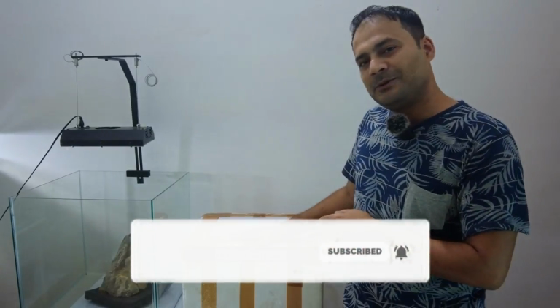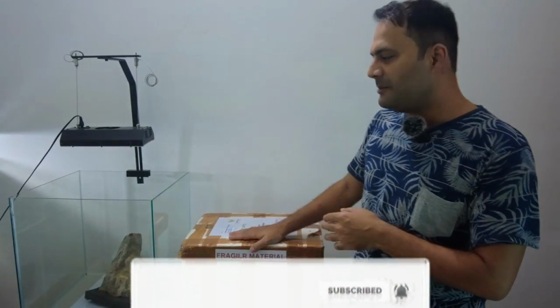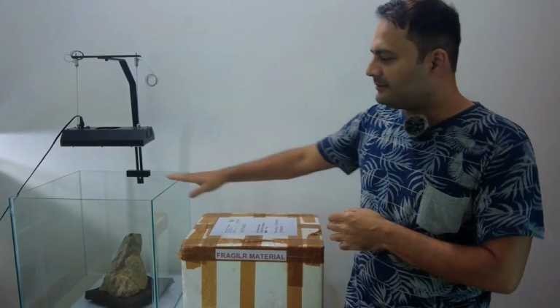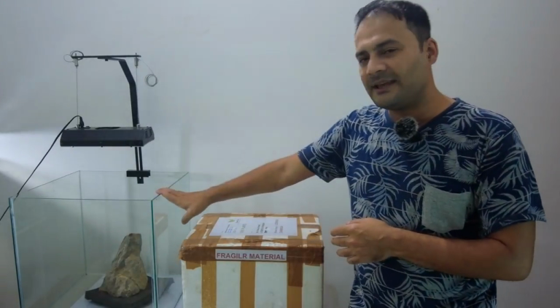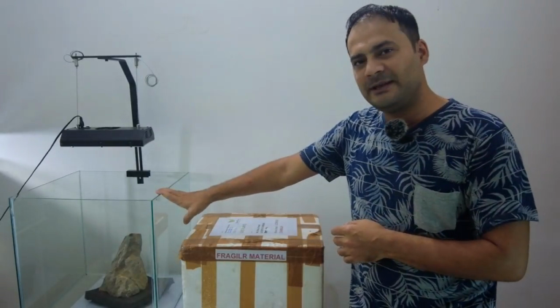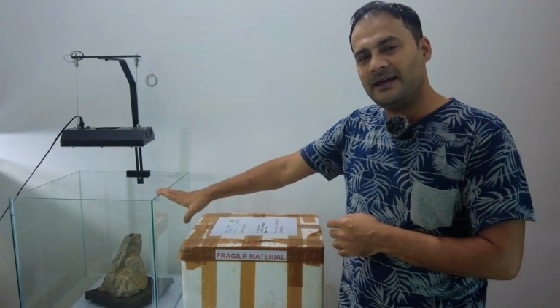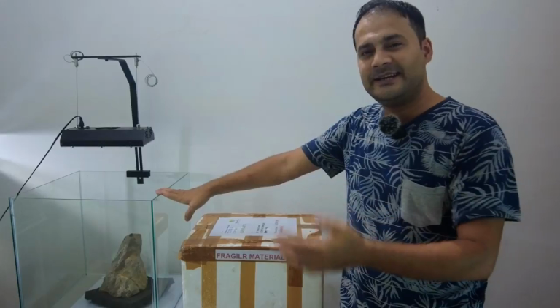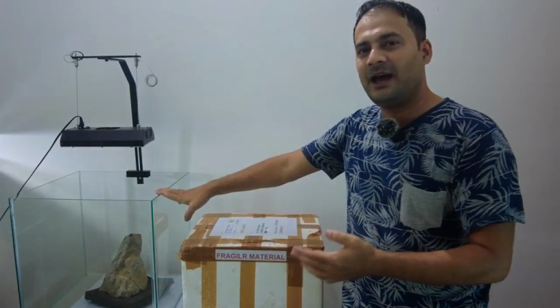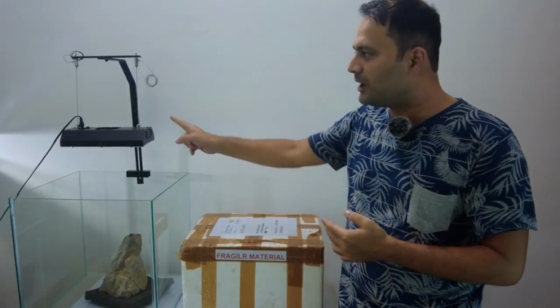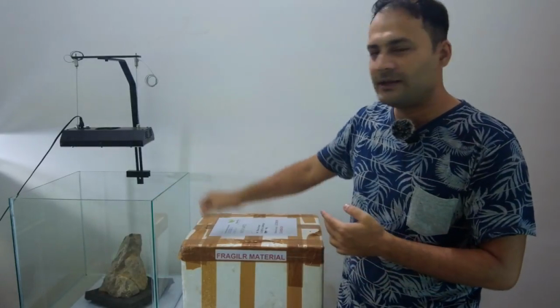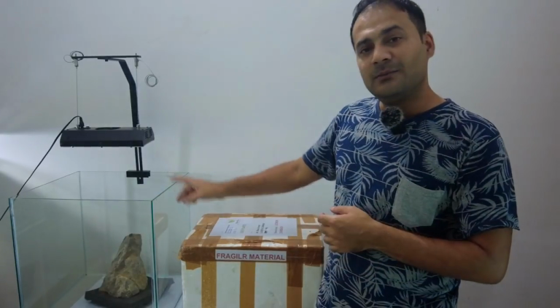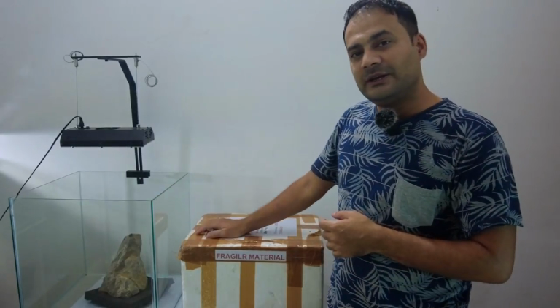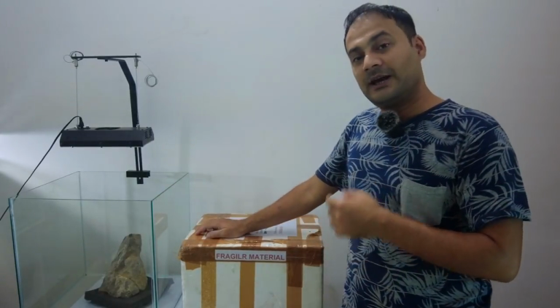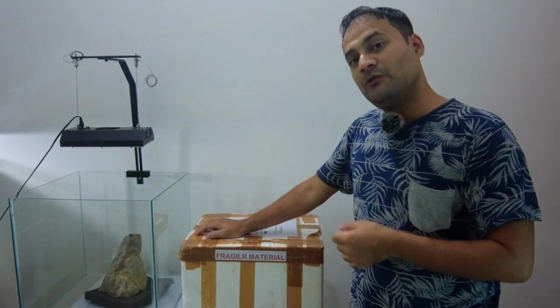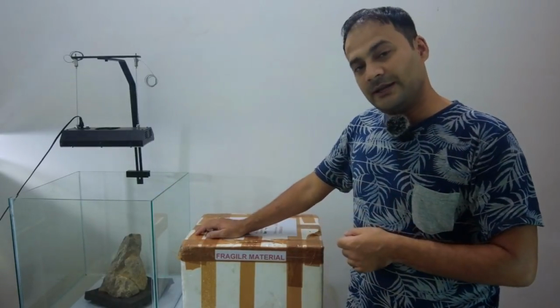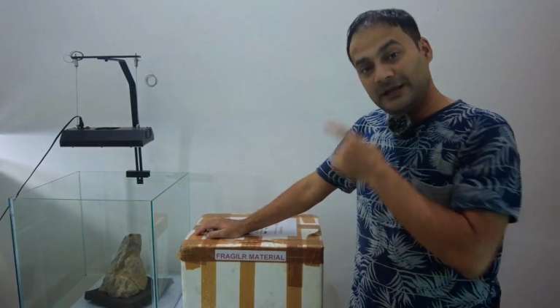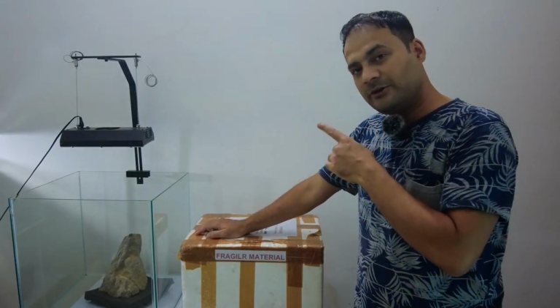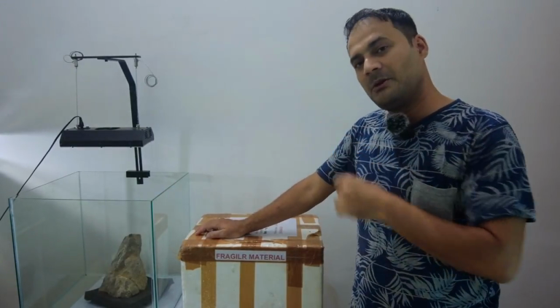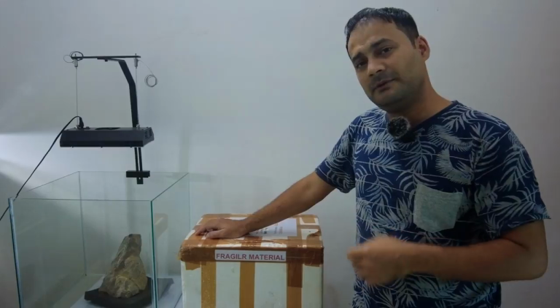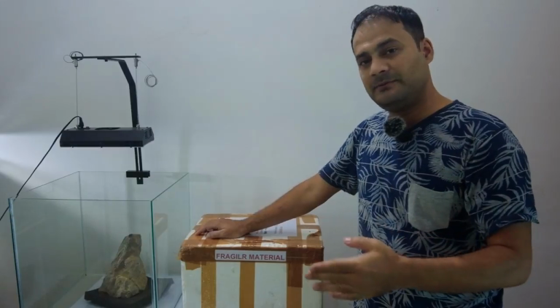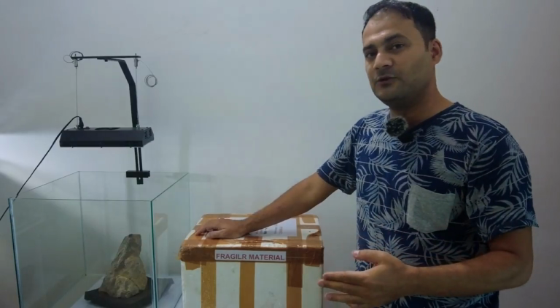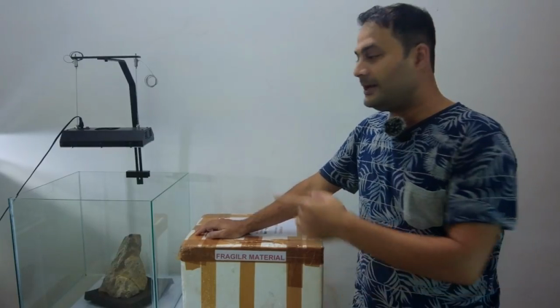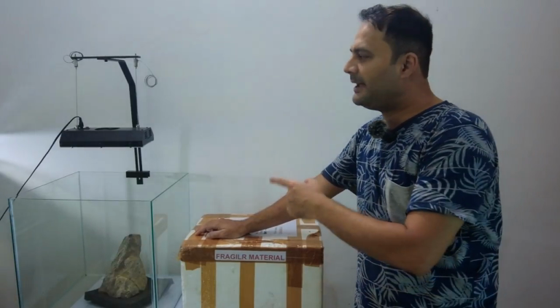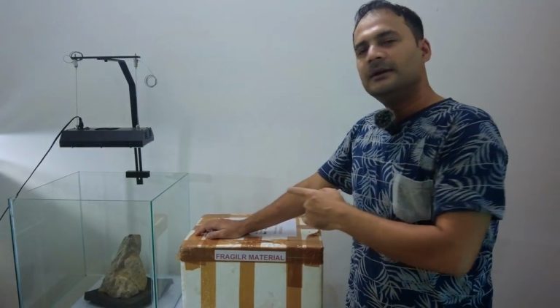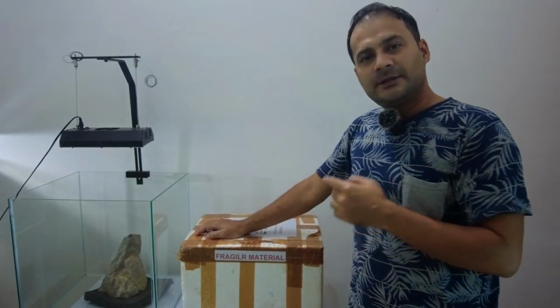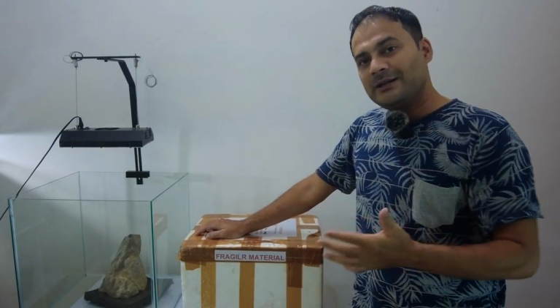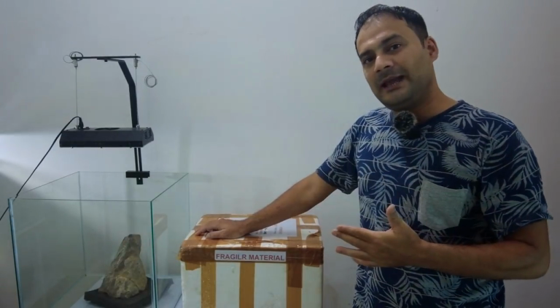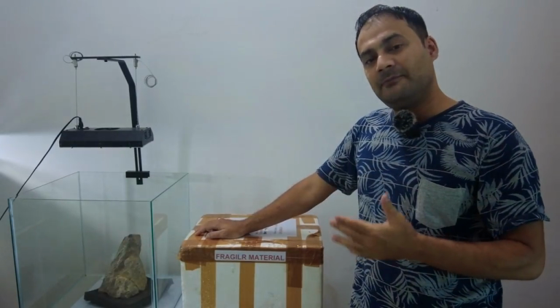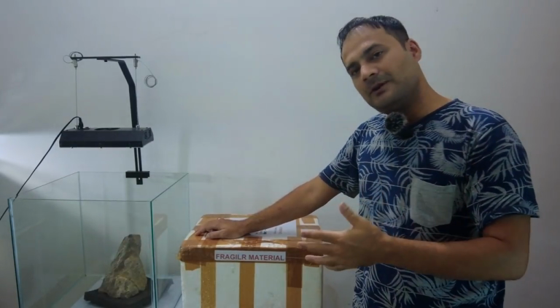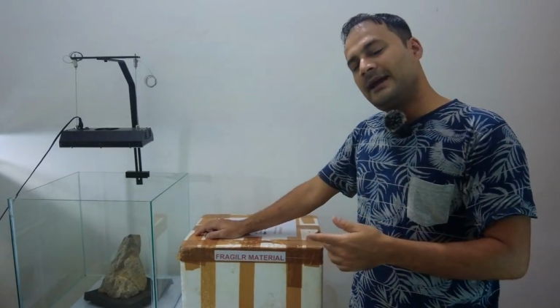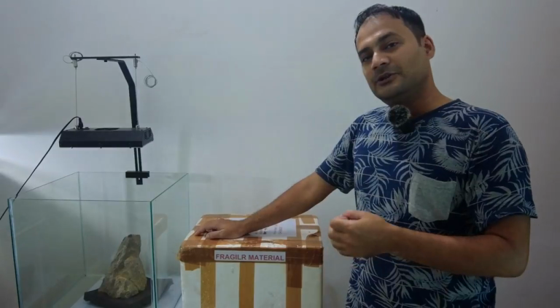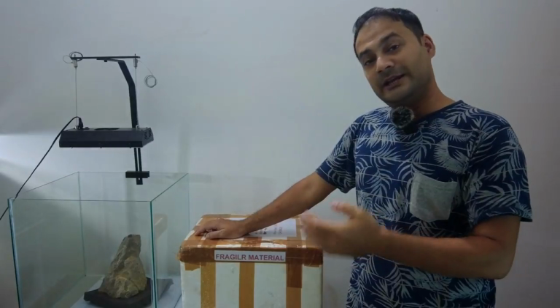I have set up this tank. Recently I unboxed the Azur Aqua — if you haven't seen that video, the link will be in the description, please check it out. This is the first WRGB light for planted tanks which is made in India.